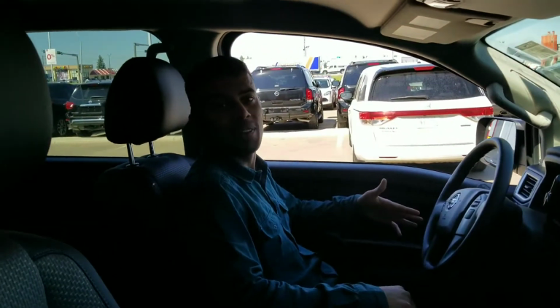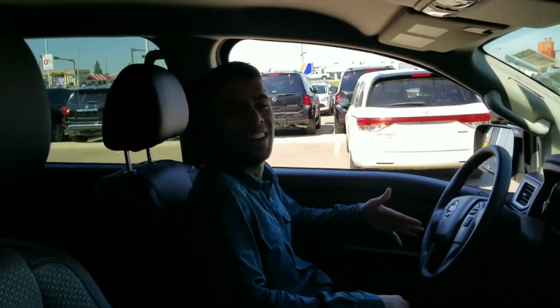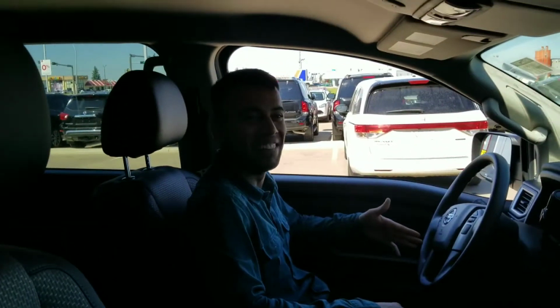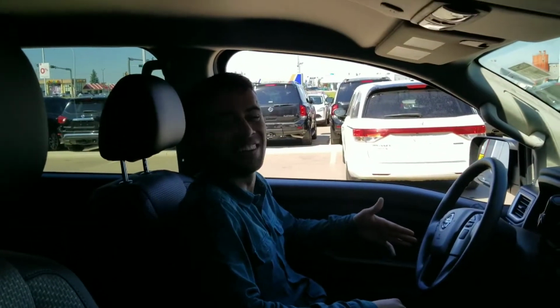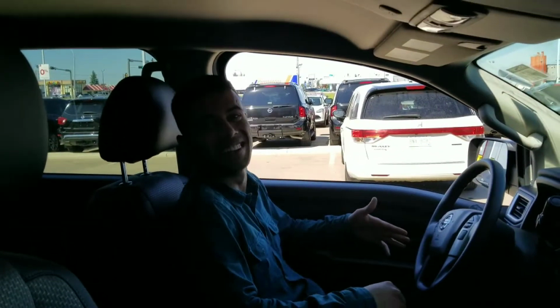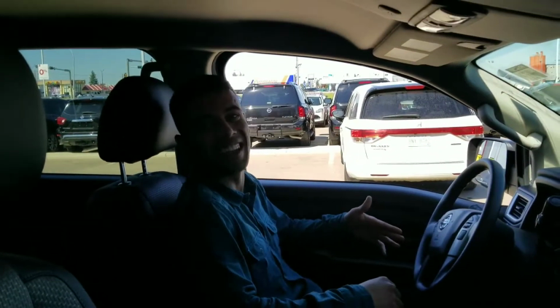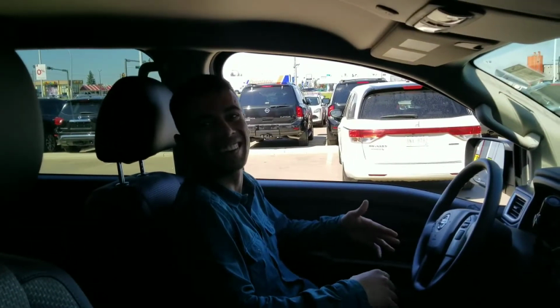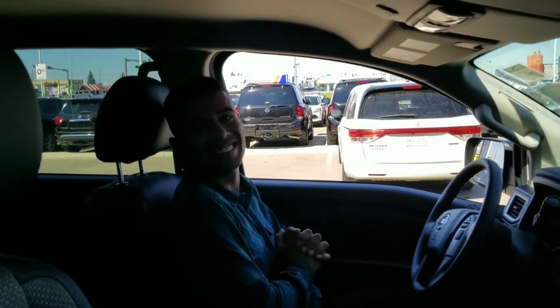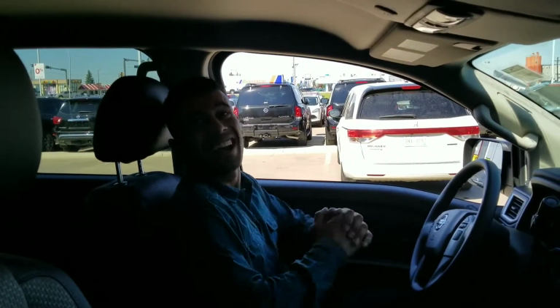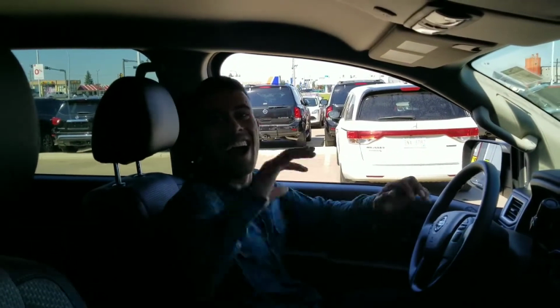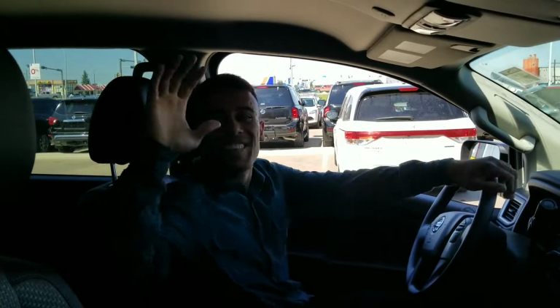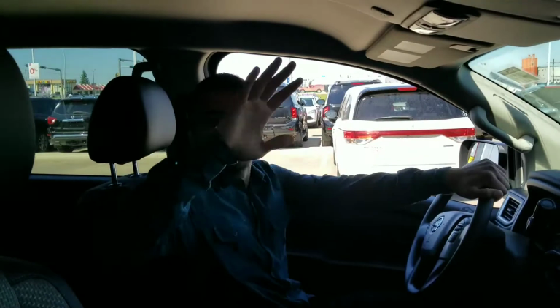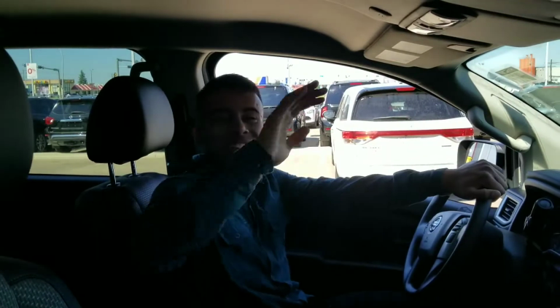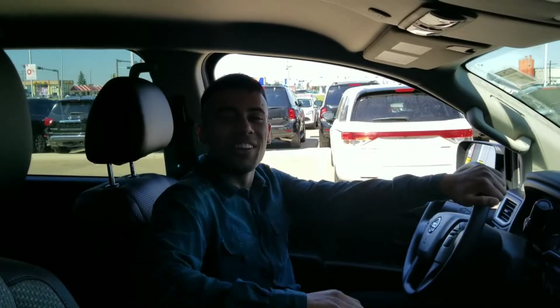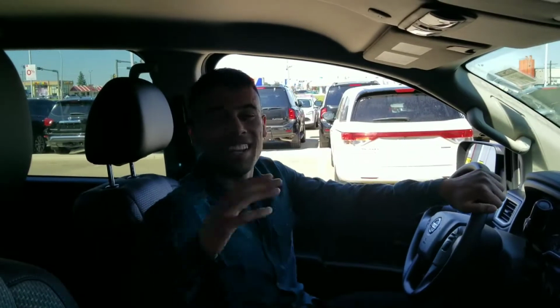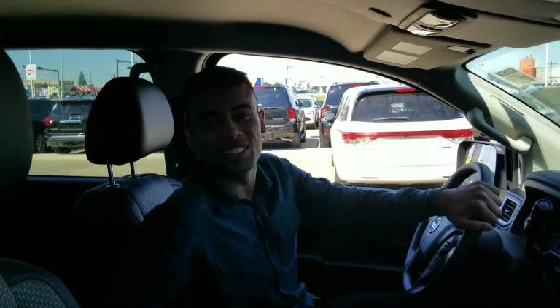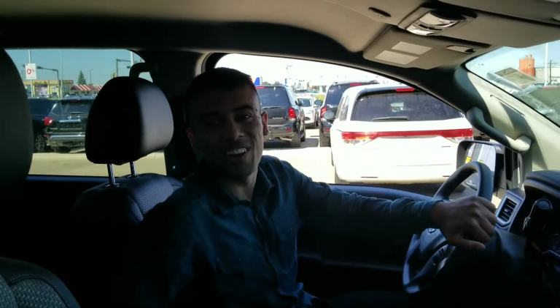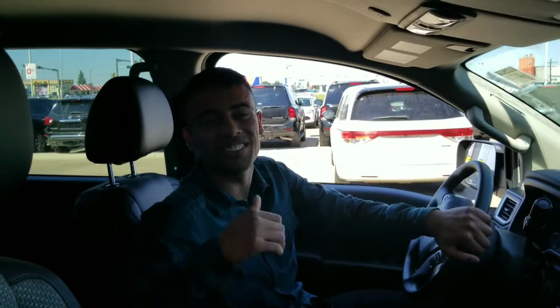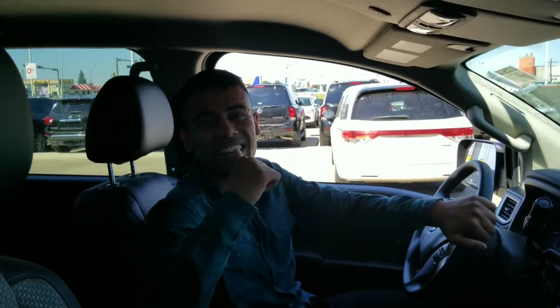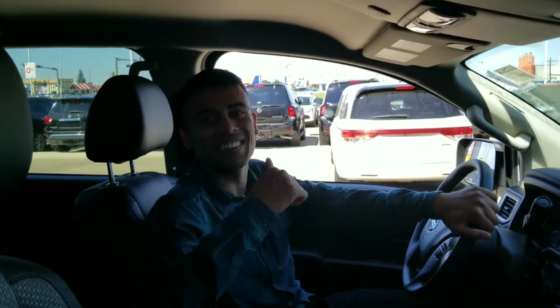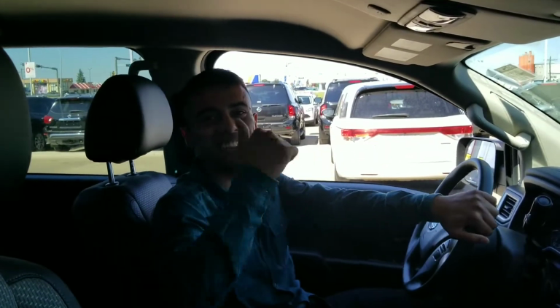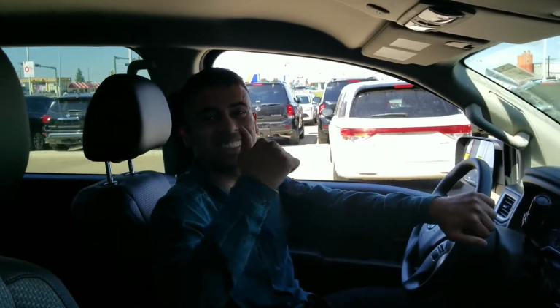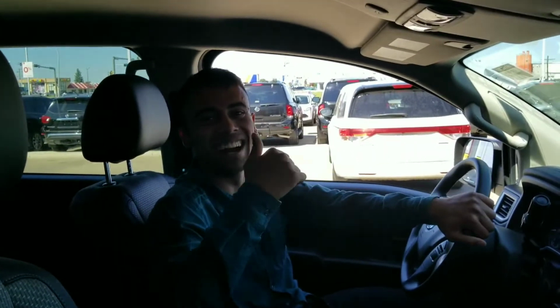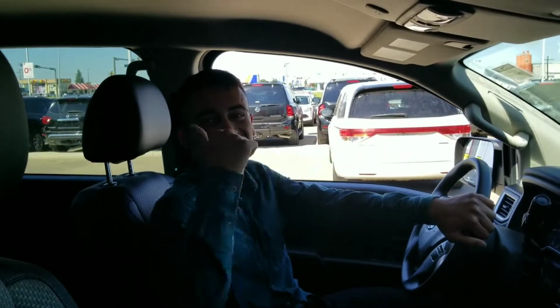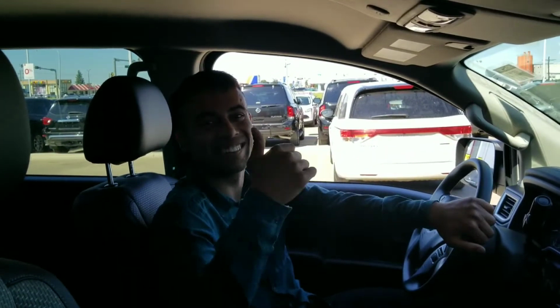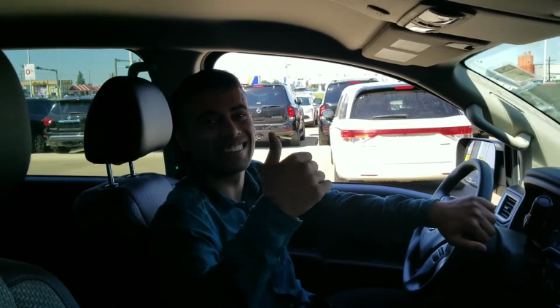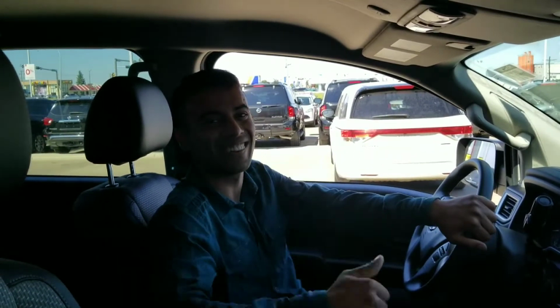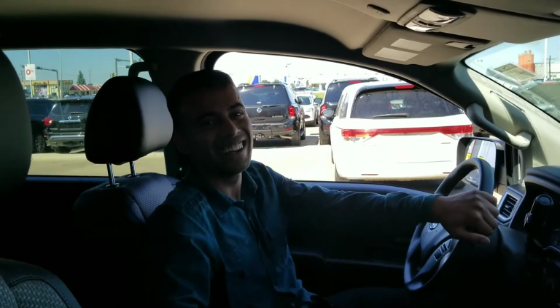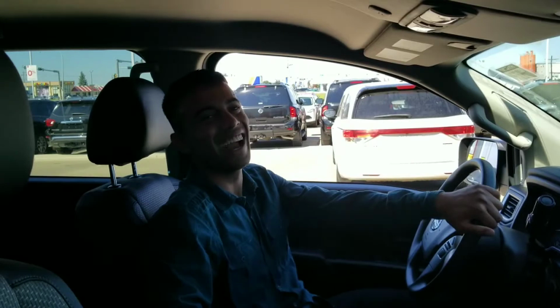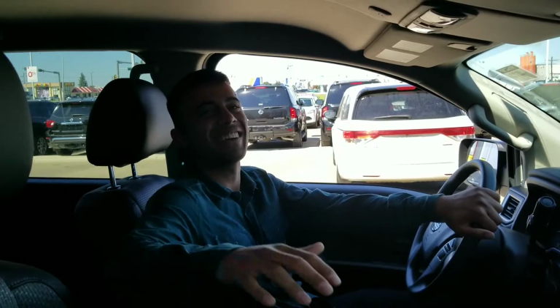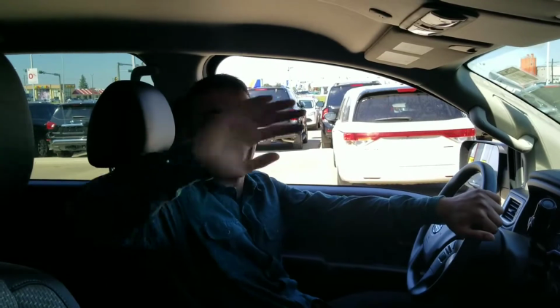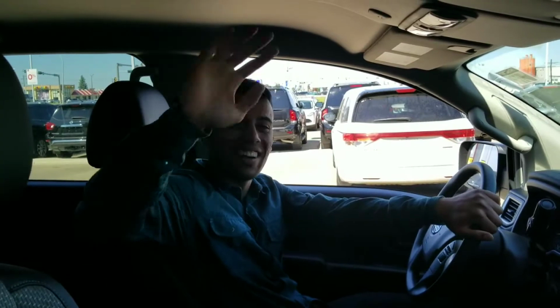Let me know what you think of this. I hope you enjoyed this video. Any questions at all, call 780-769-0060. Have a great day. Bye.